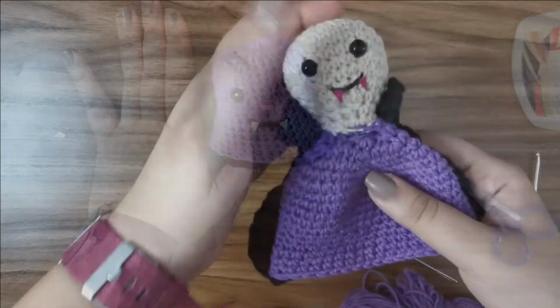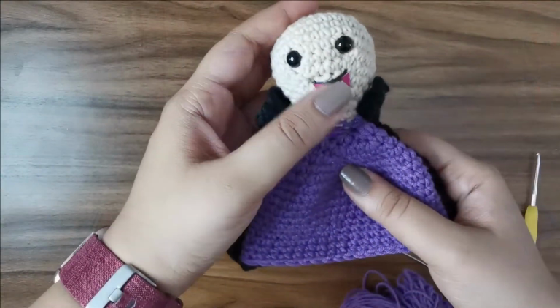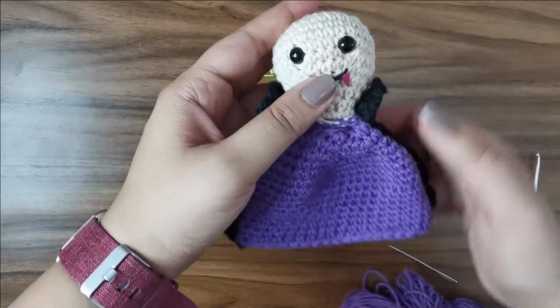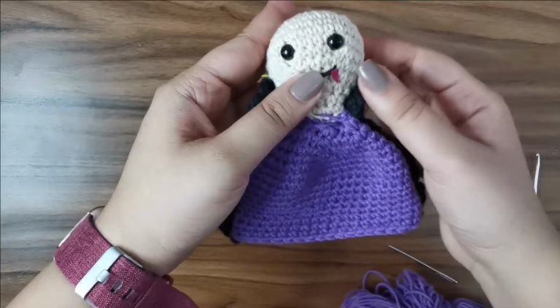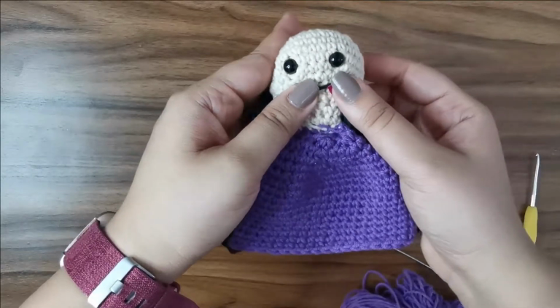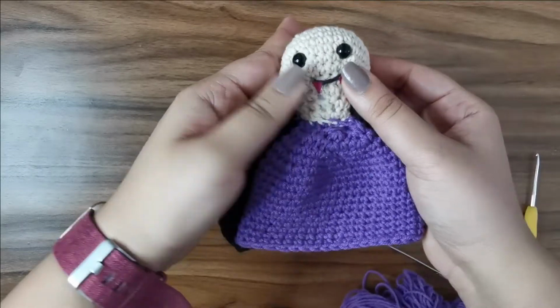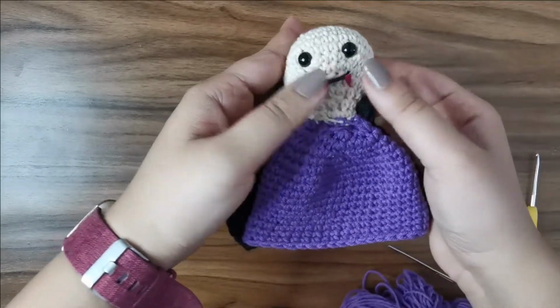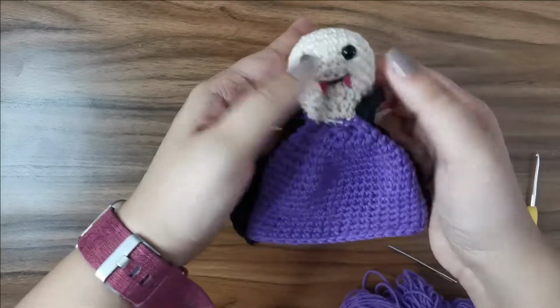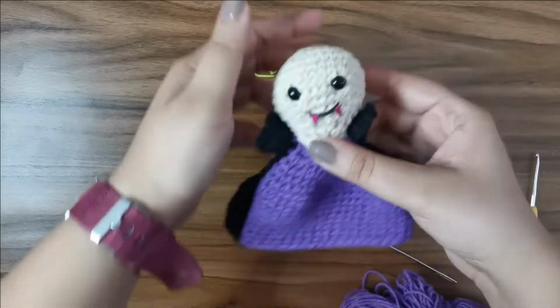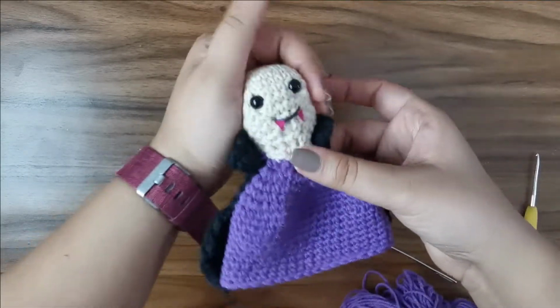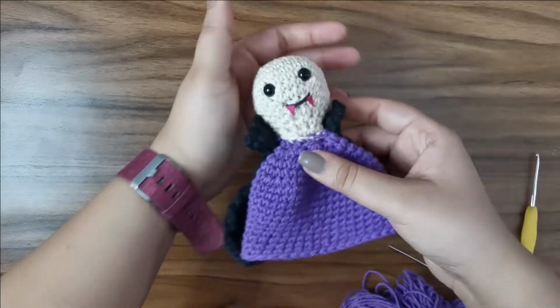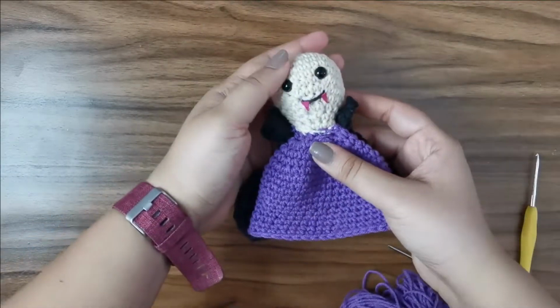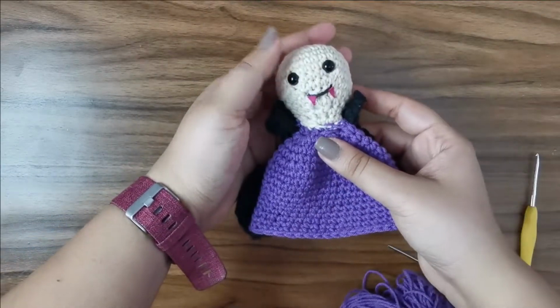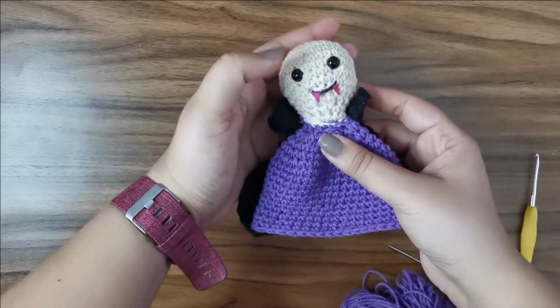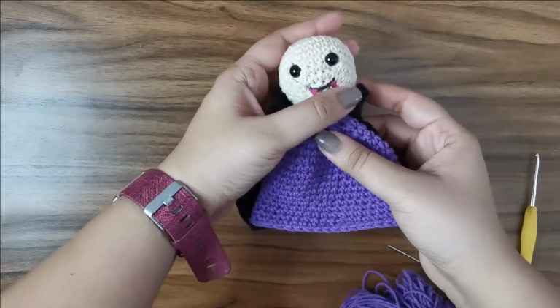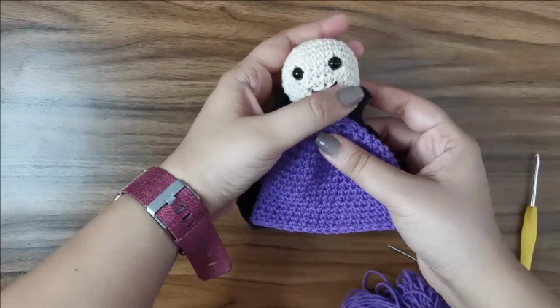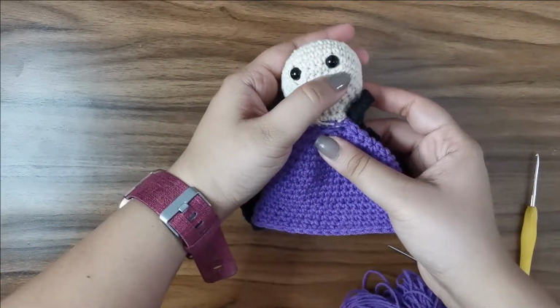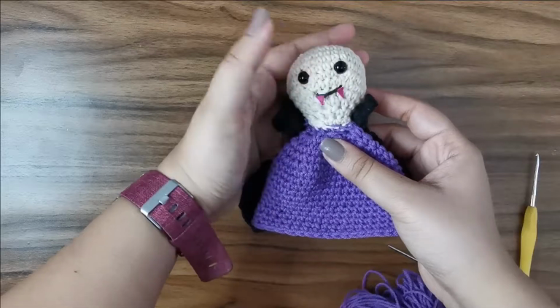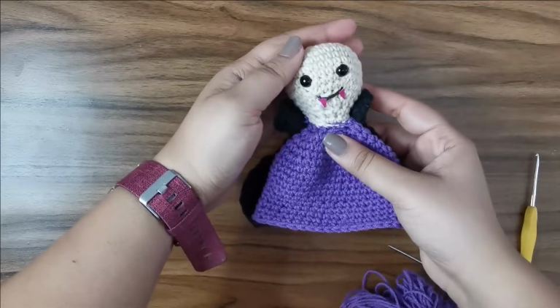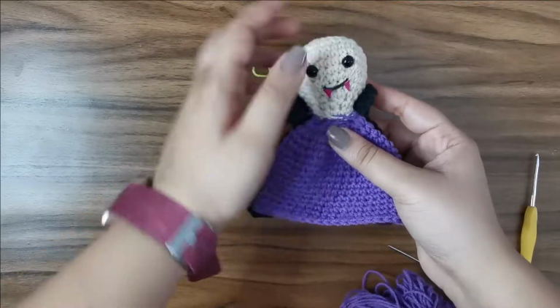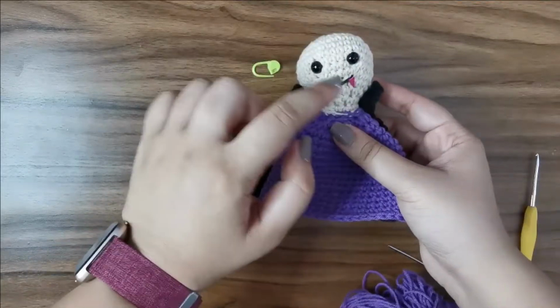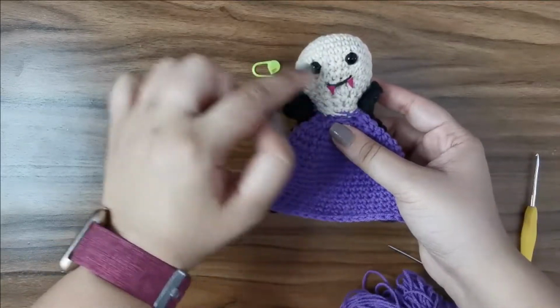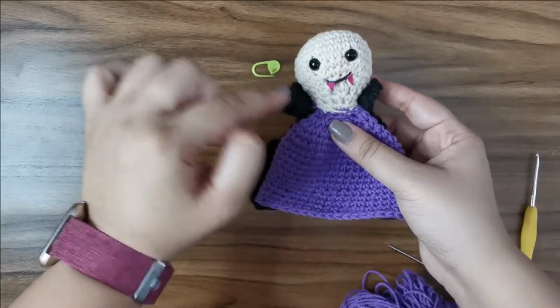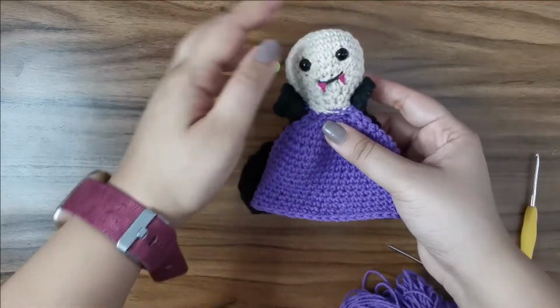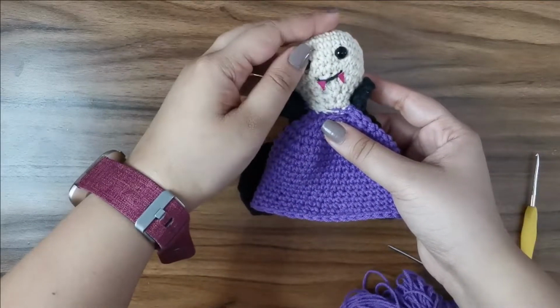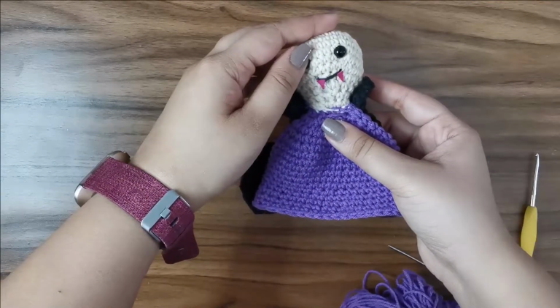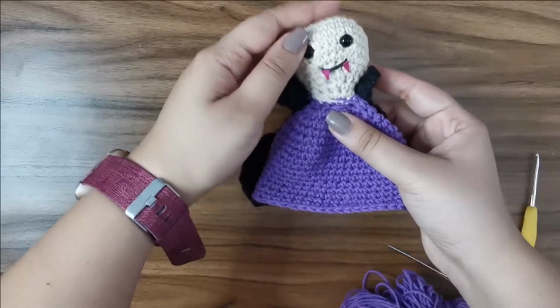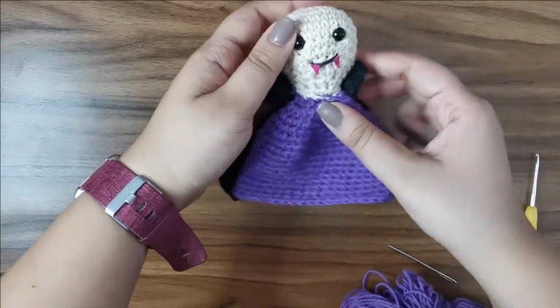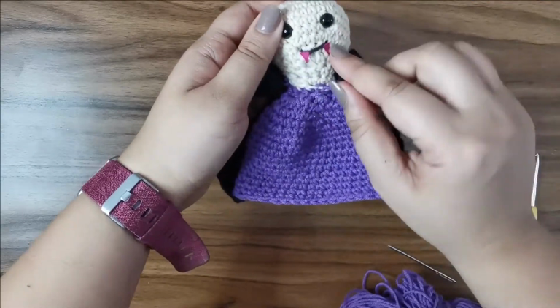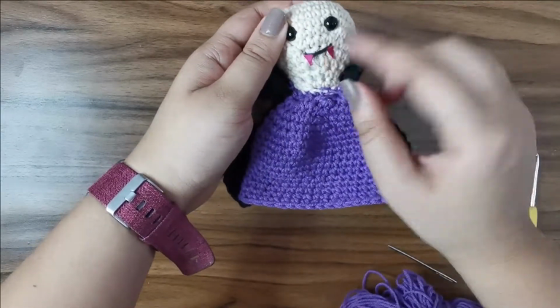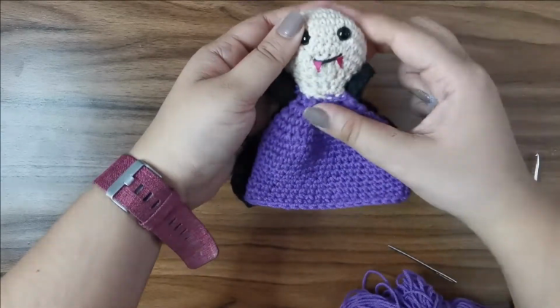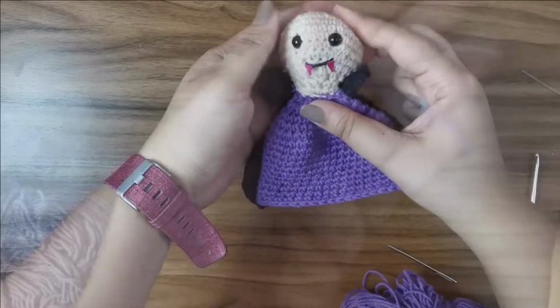Since I gave the bat some fangs, I decided to give the vampire fangs too — this time I used a red pen and colored the white paper red before sticking it on.